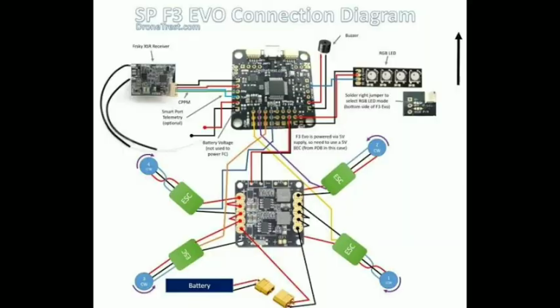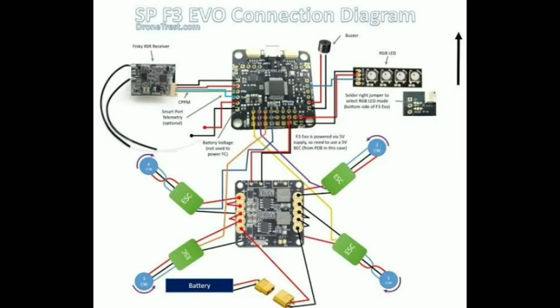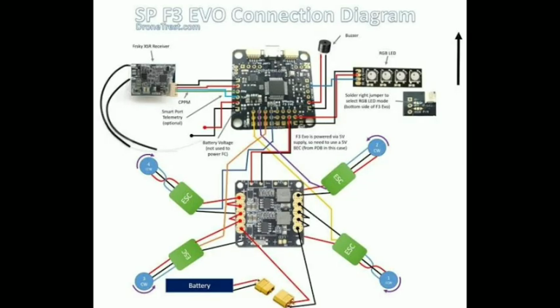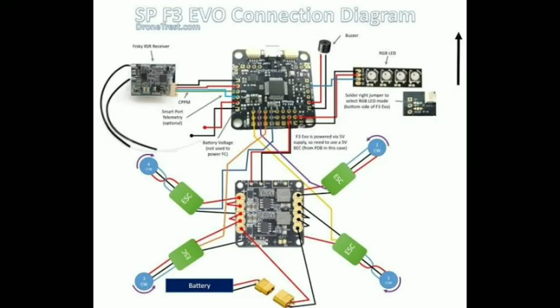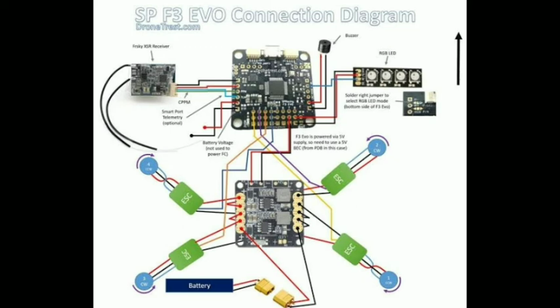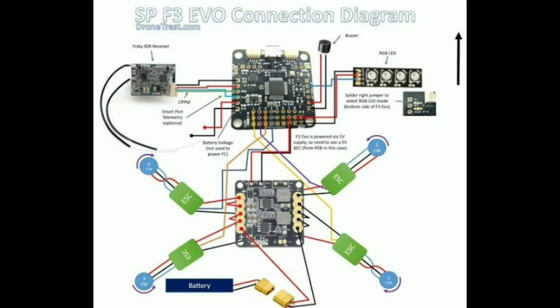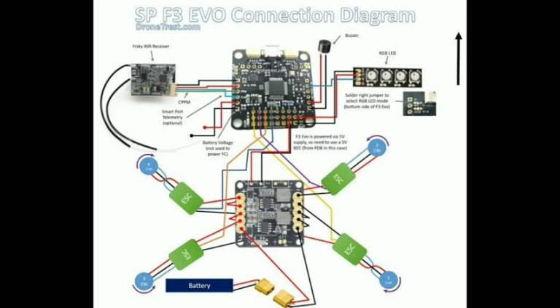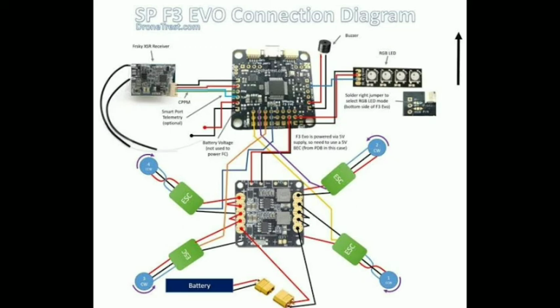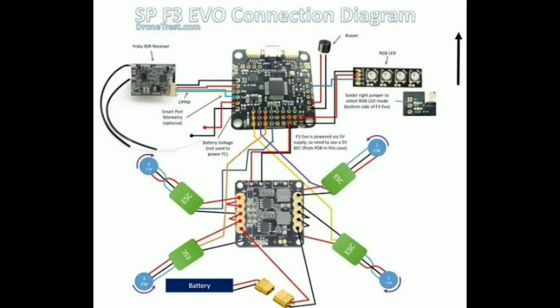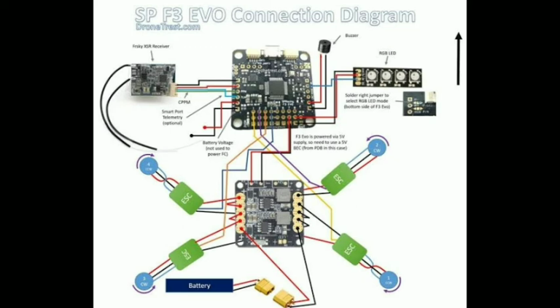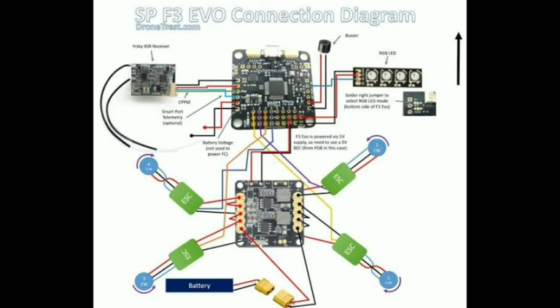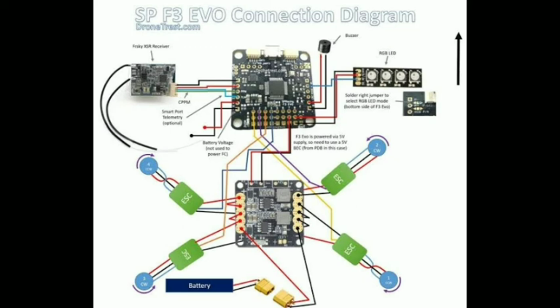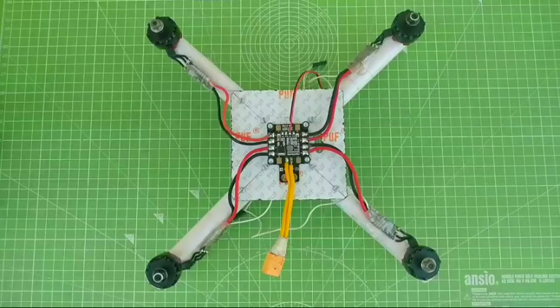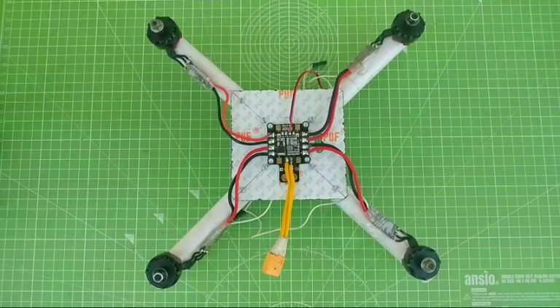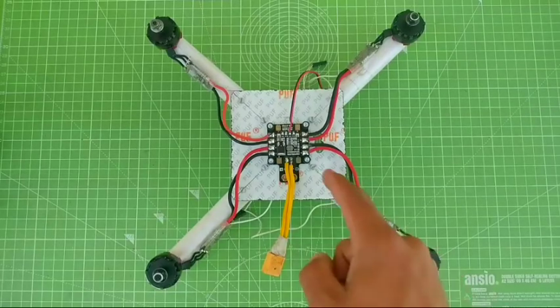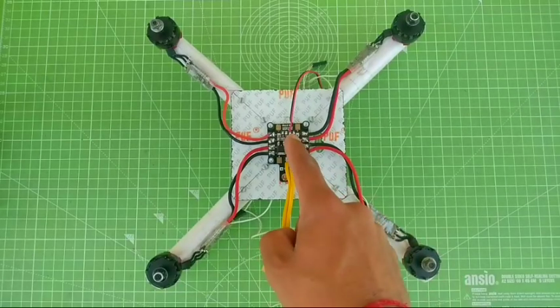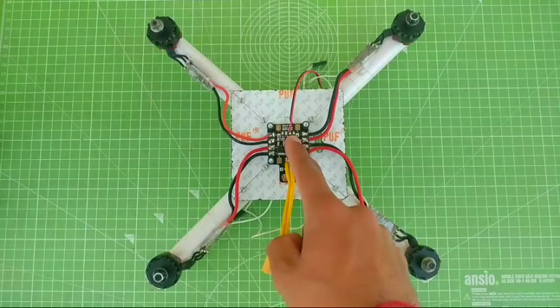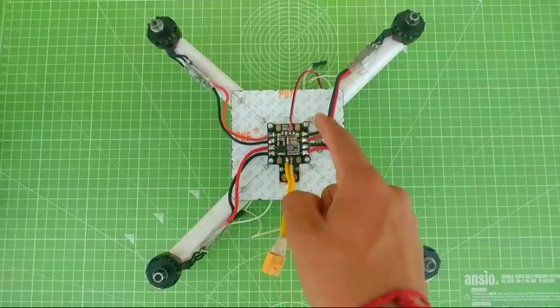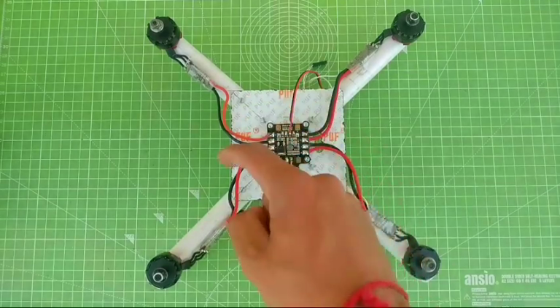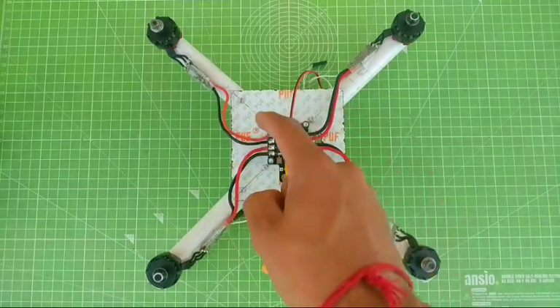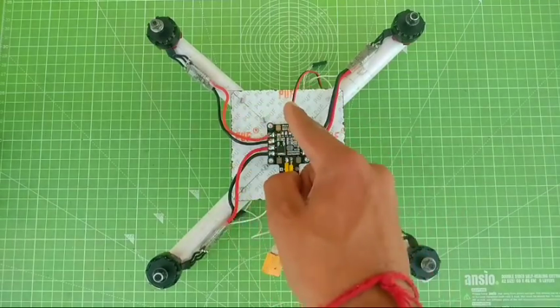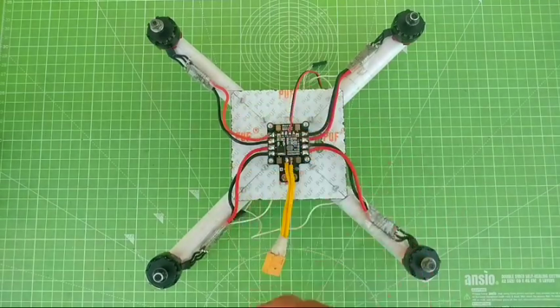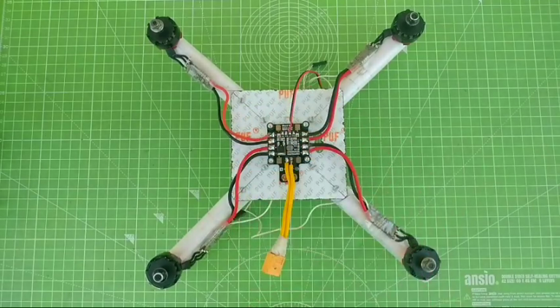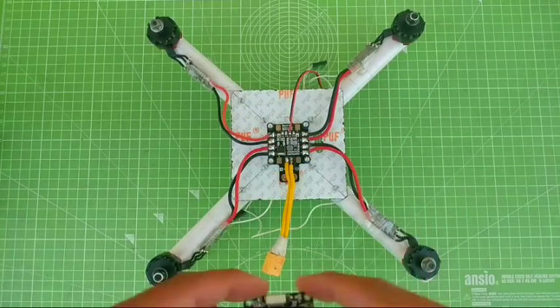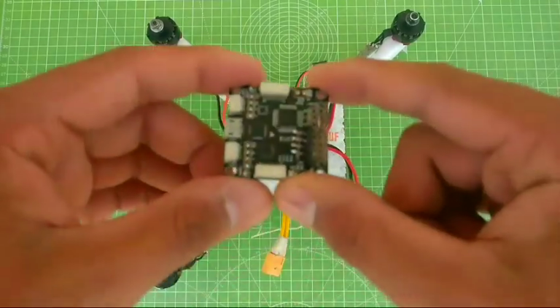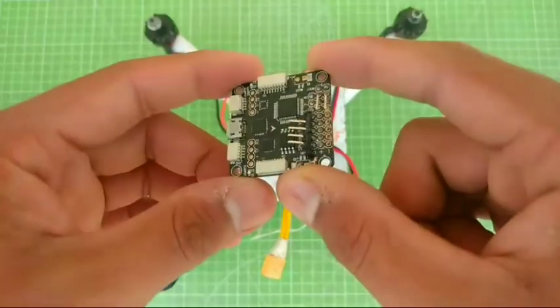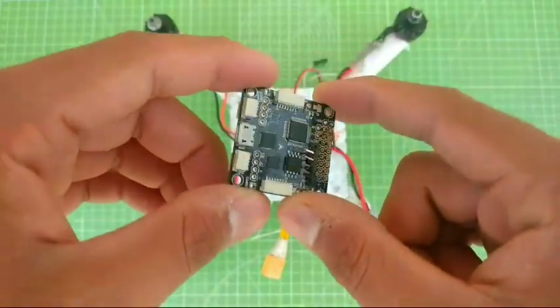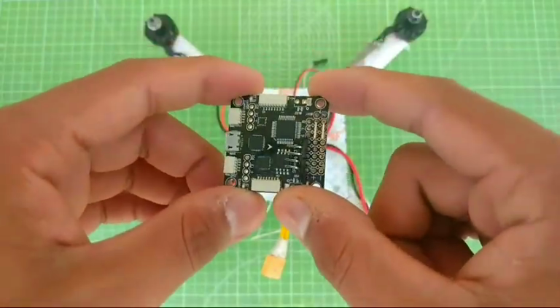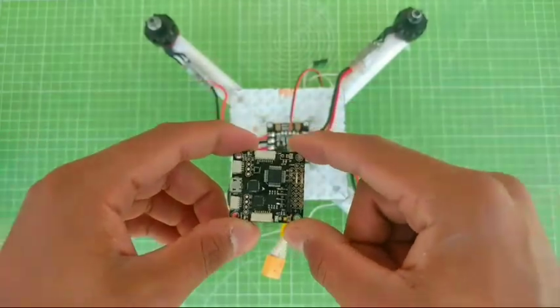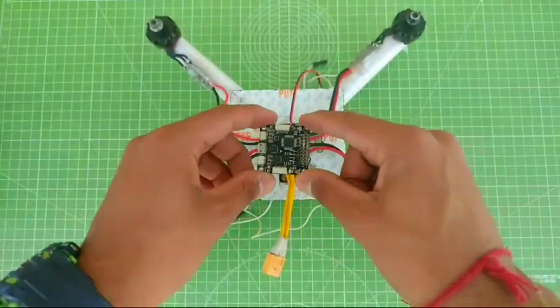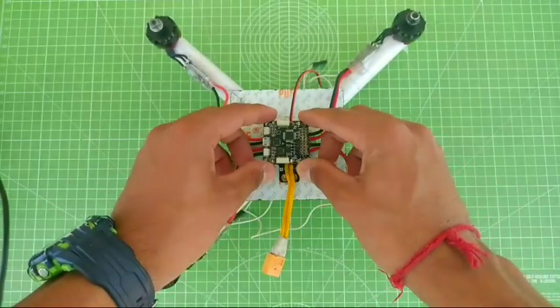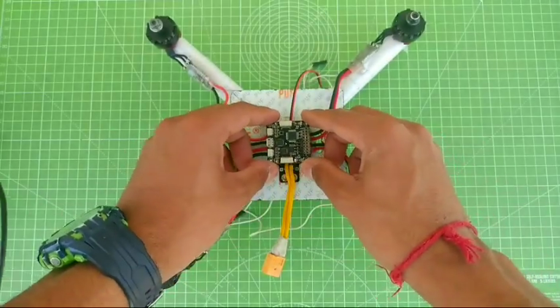I'm going to do a quick transition to make the video shorter. This is the main circuit that provides power to the drone, and this is the main flight controller which I'm going to attach just right here.